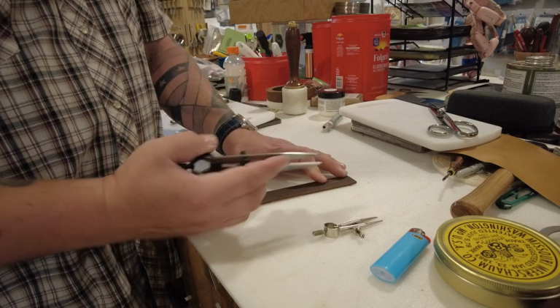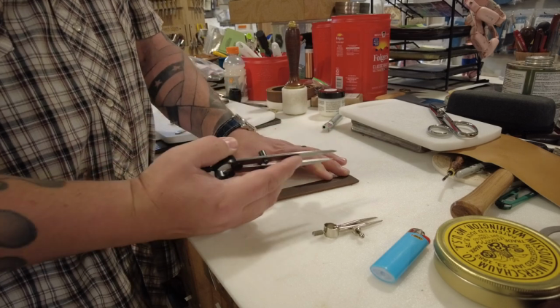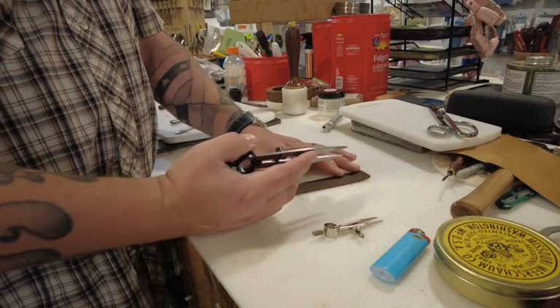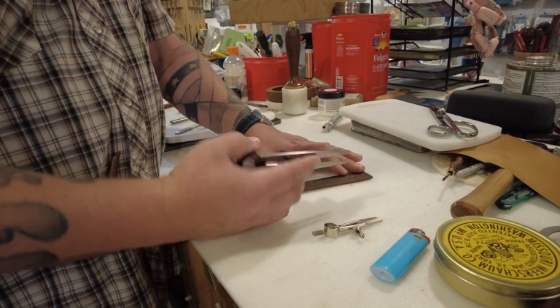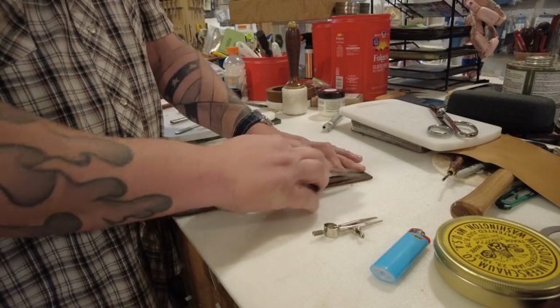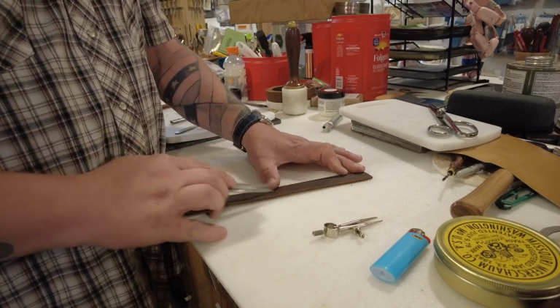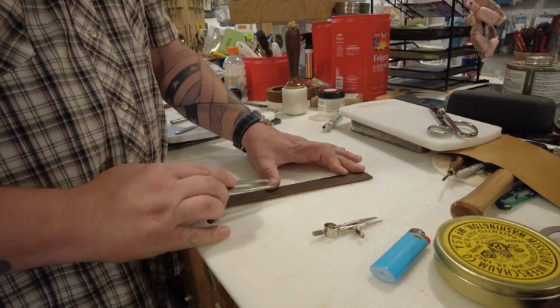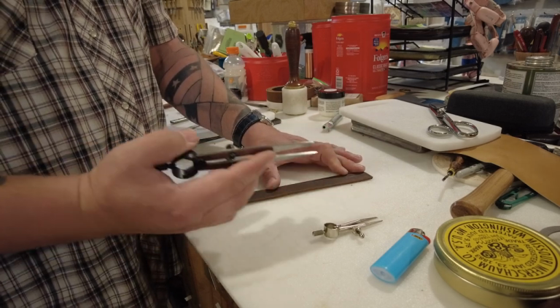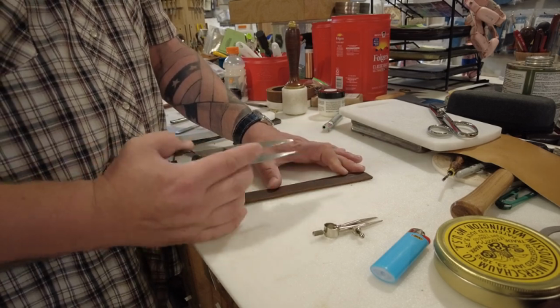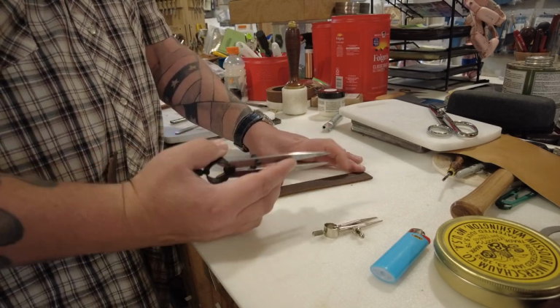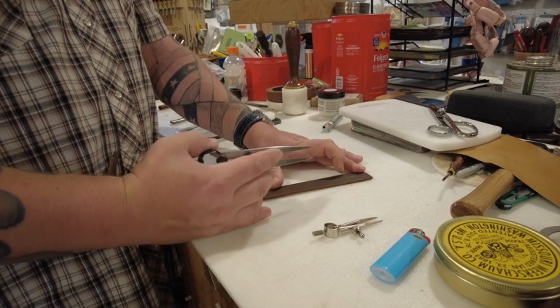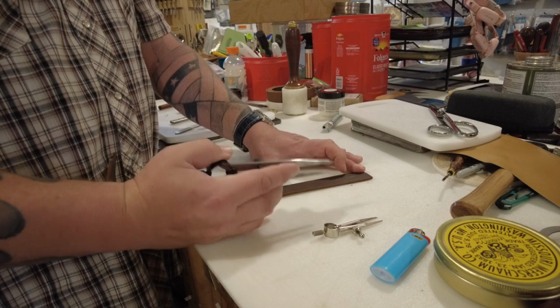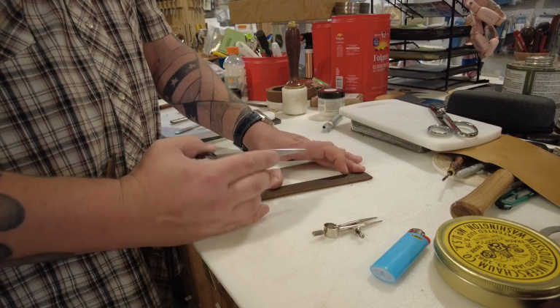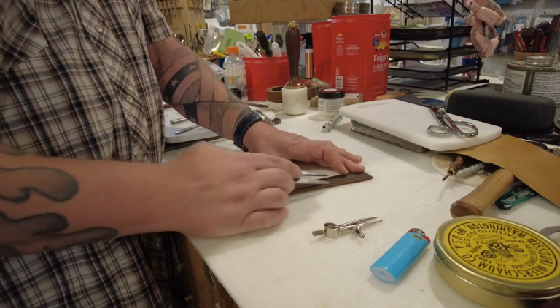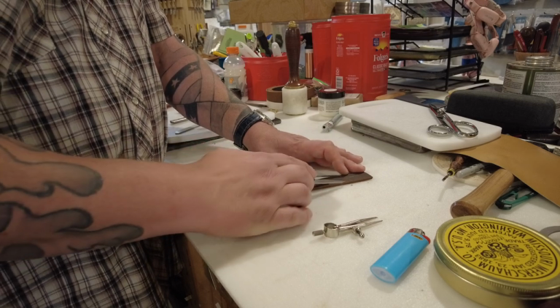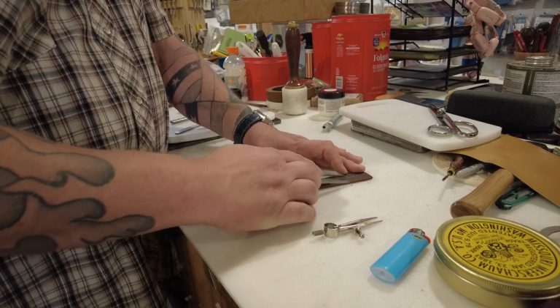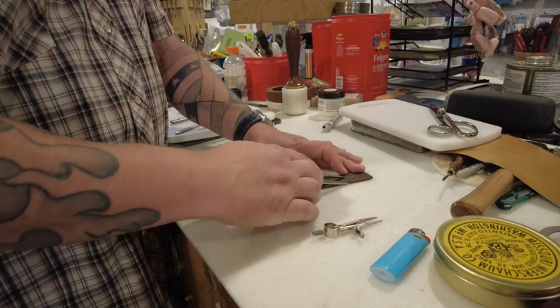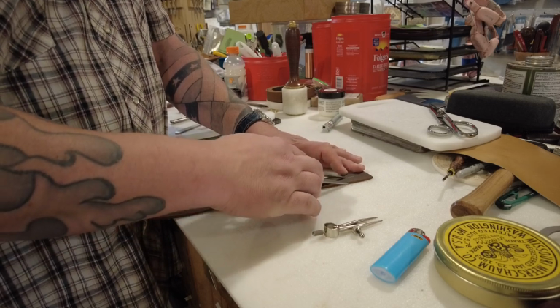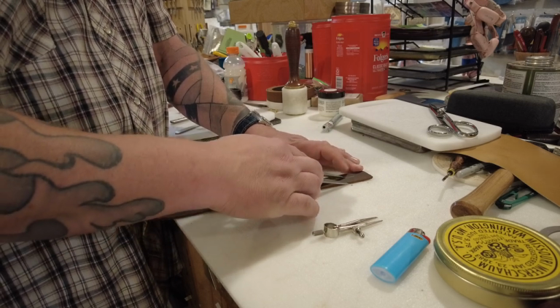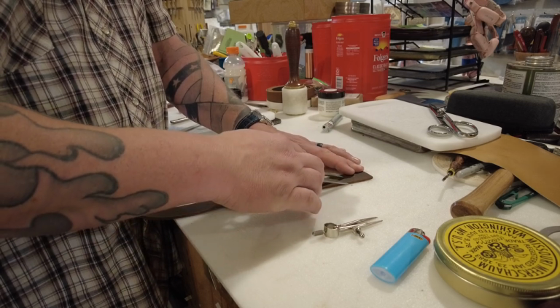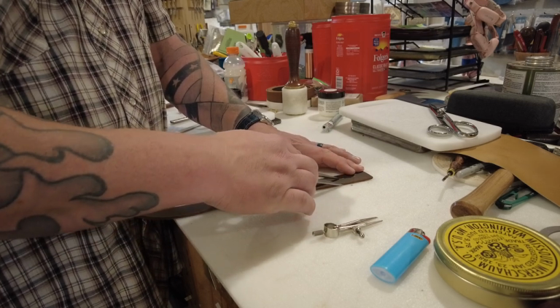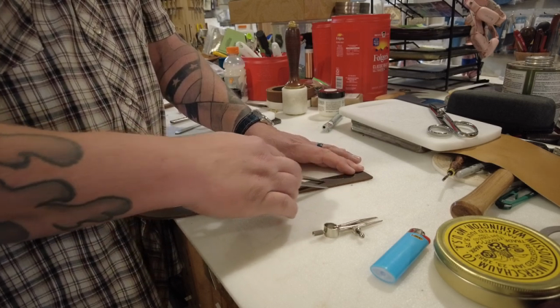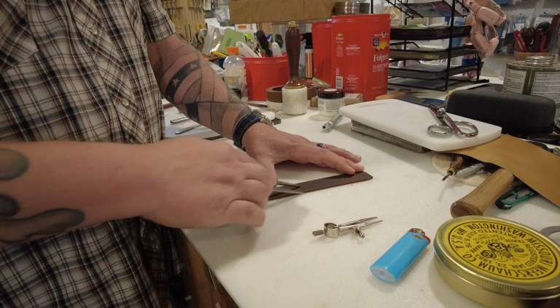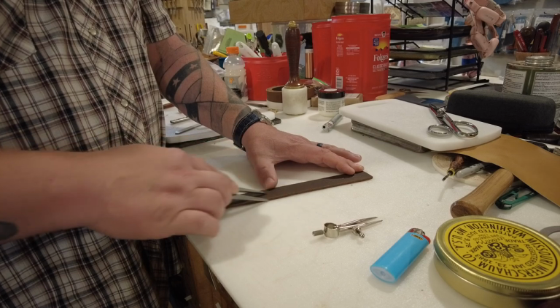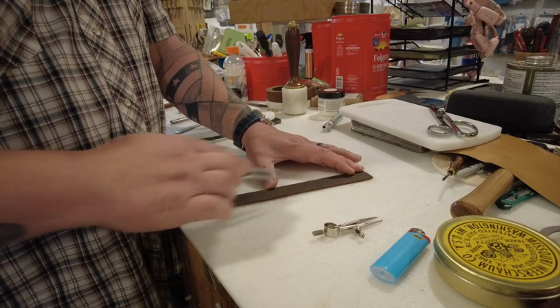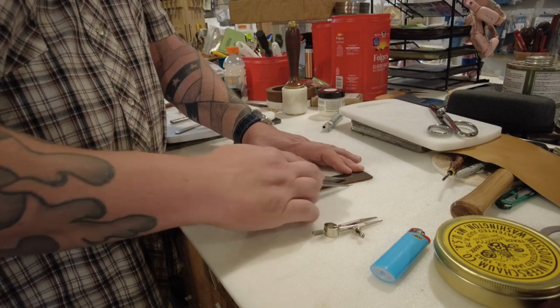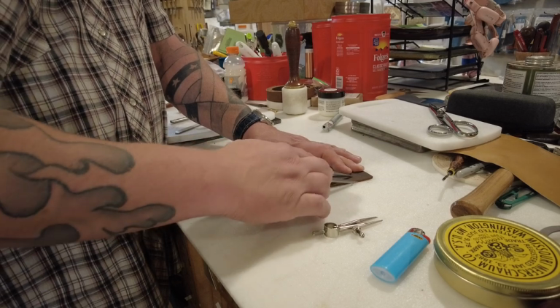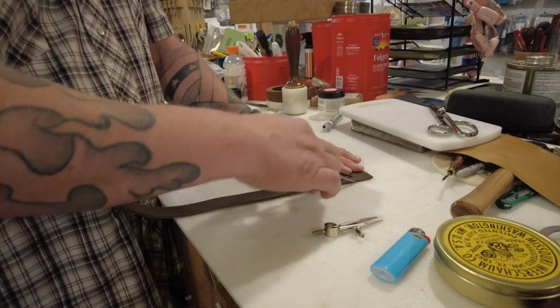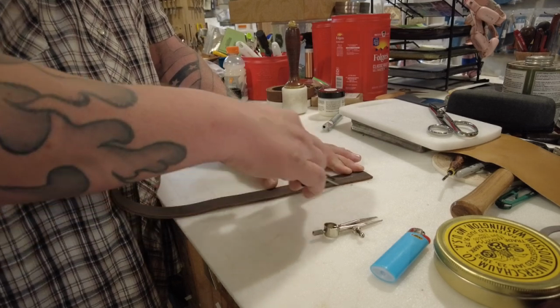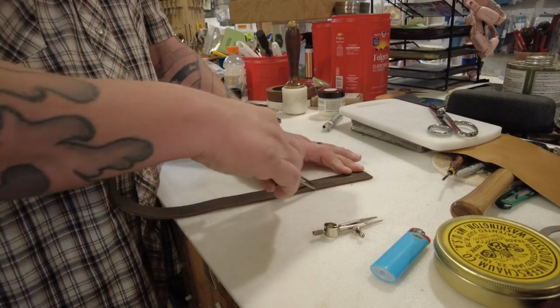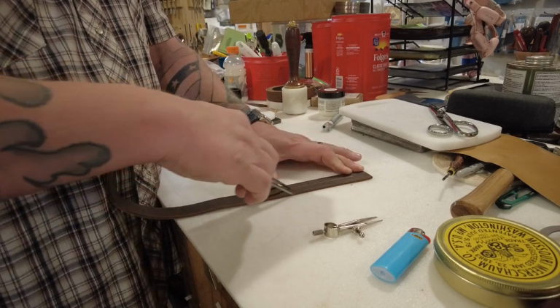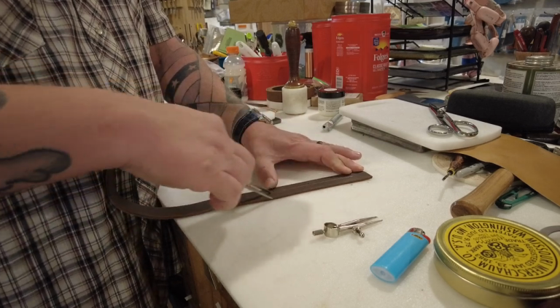Generally if you're making a belt you don't want a bunch of lines on it — you can use a scrap, you can use the back, something like that. But once you've found your center you can make a very light line. I'm going to make it heavier so you can see it — I'm actually going to scratch it here.